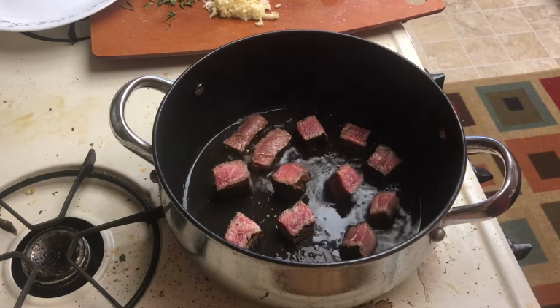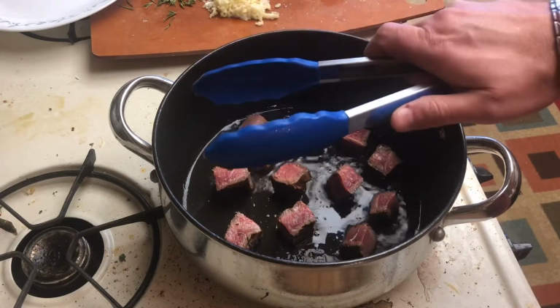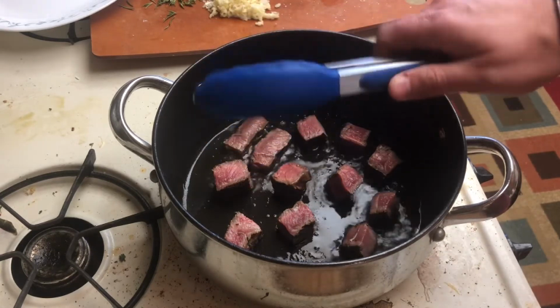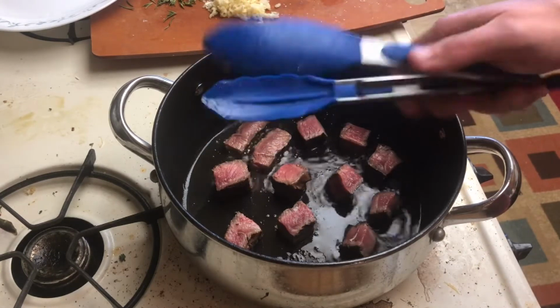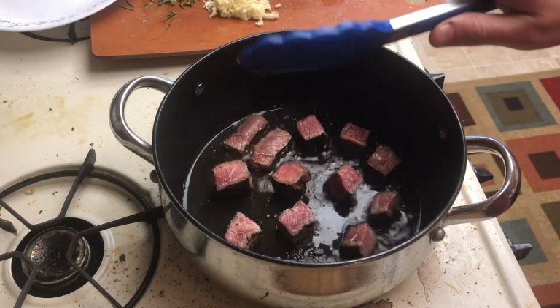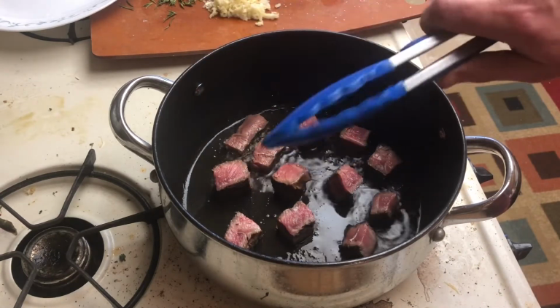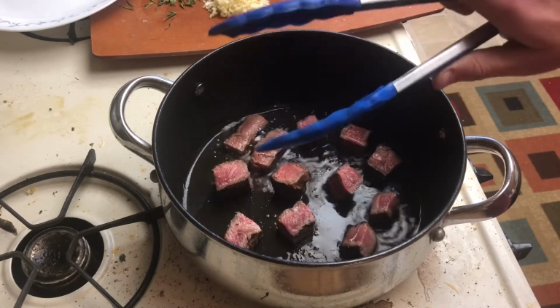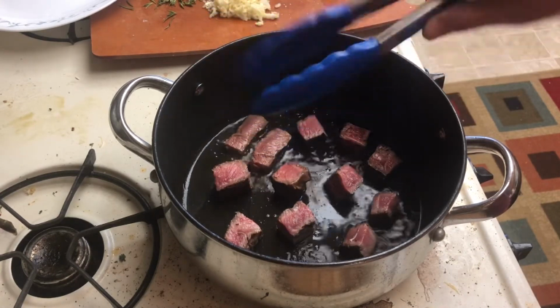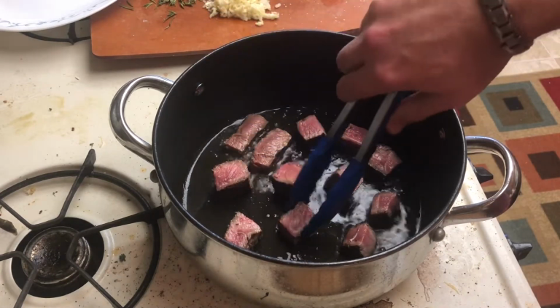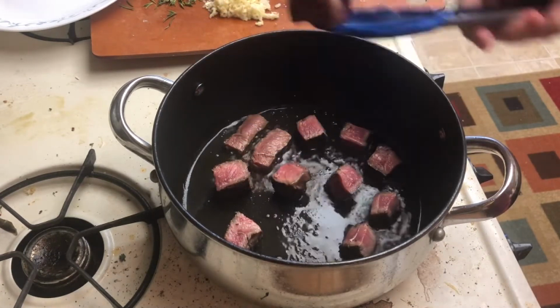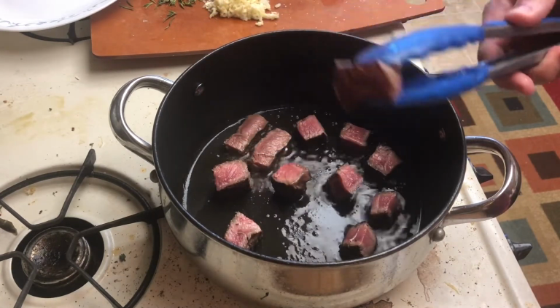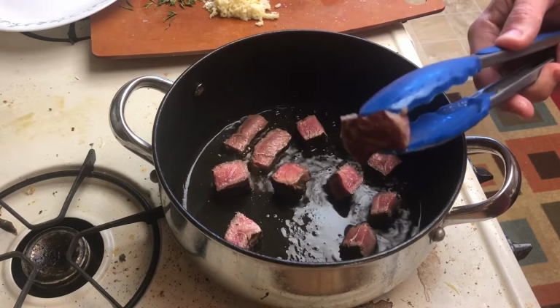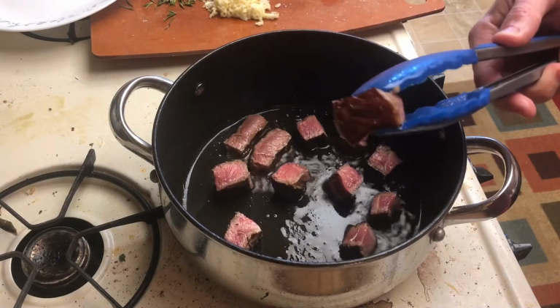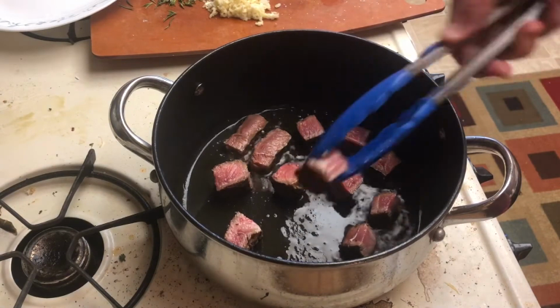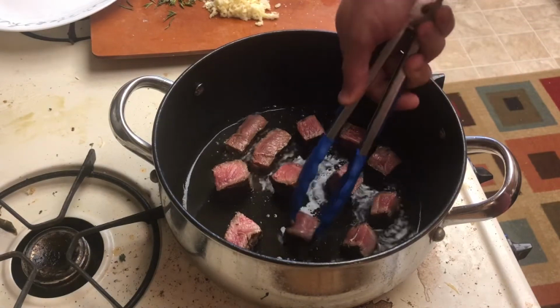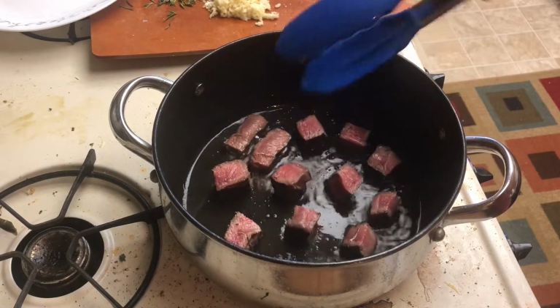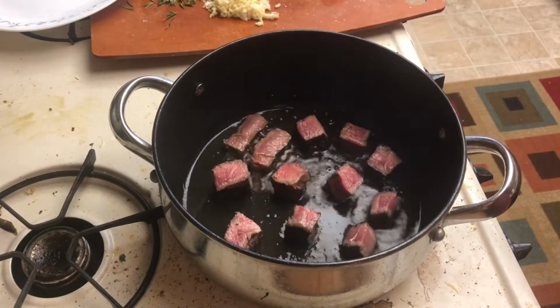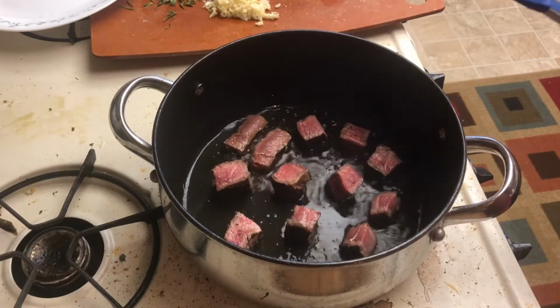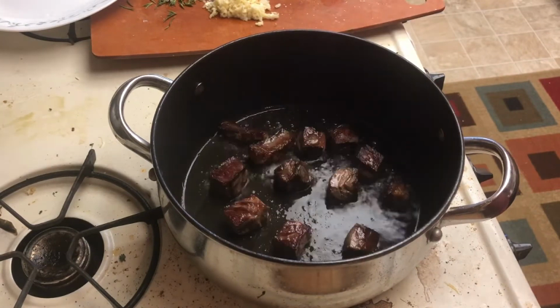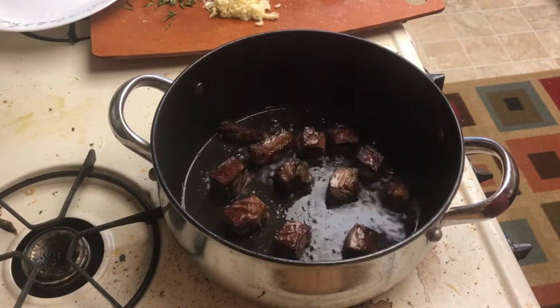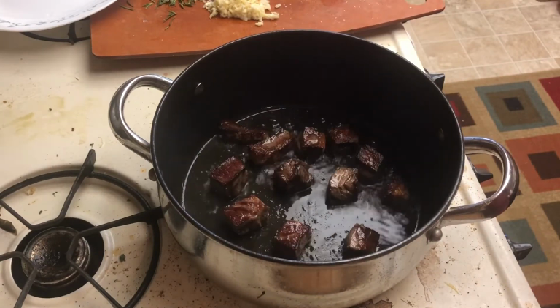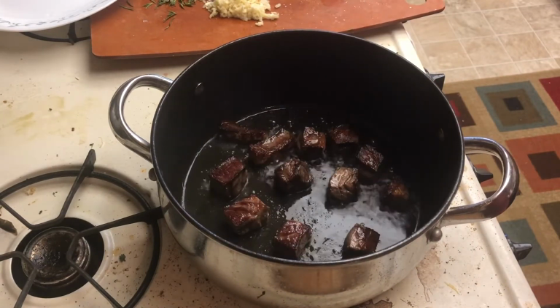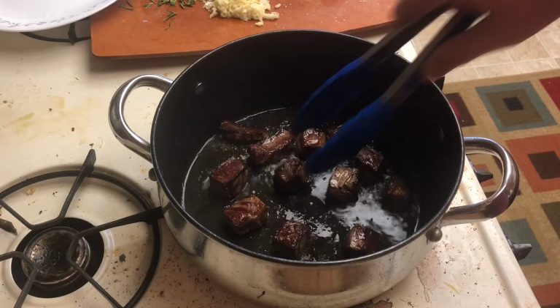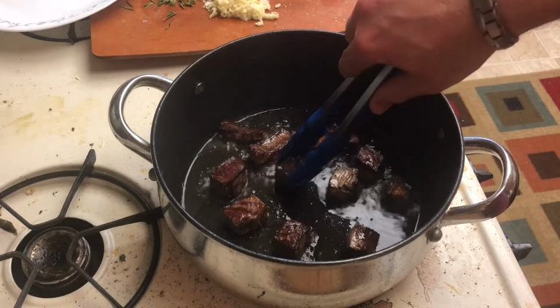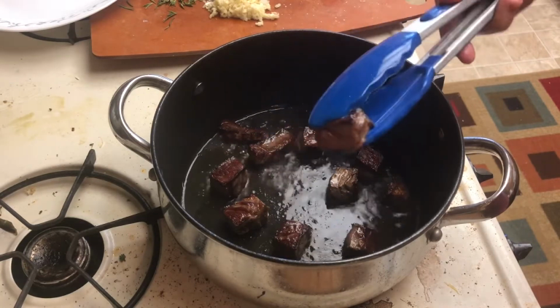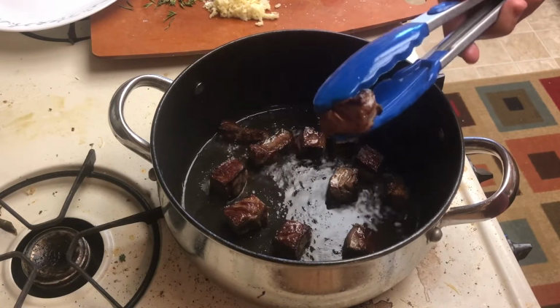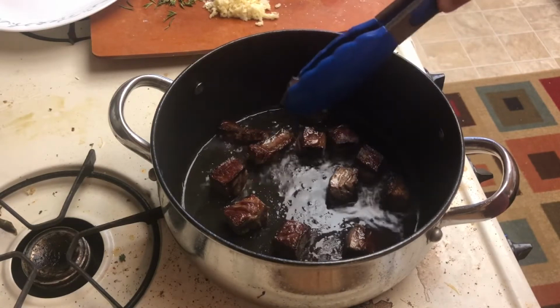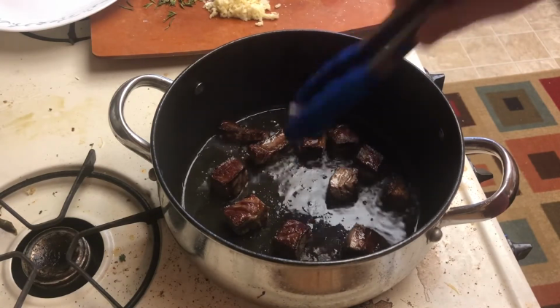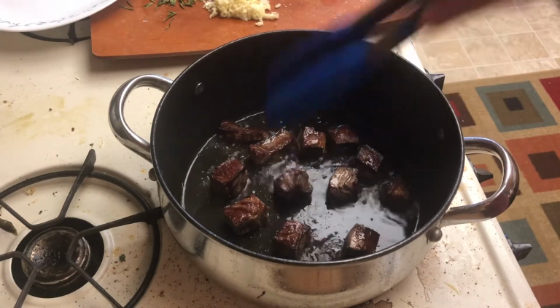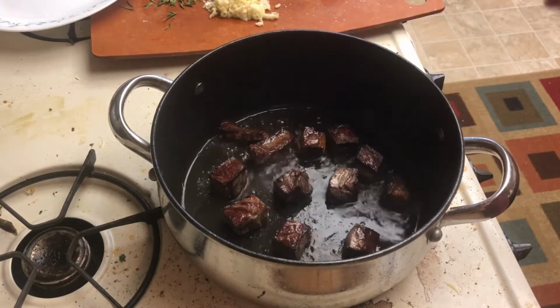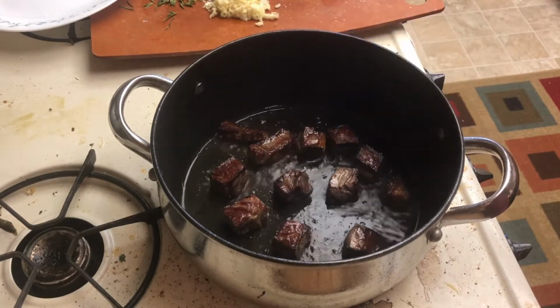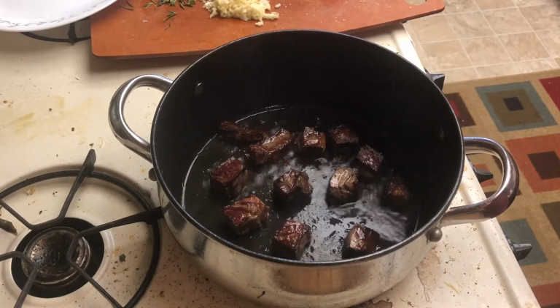Get your dad tongs out. Give them a click clack, make sure they work — these ones work fine. I'm giving these about a minute each side because the brownness means flavor. You want to know why? Ask a food scientist, not a jackass like me.